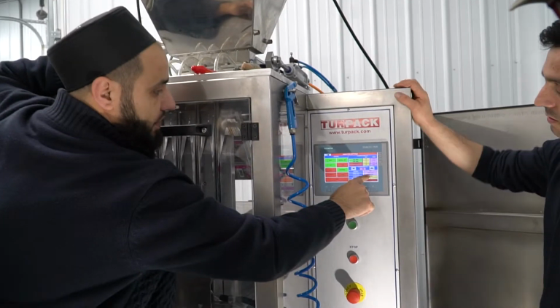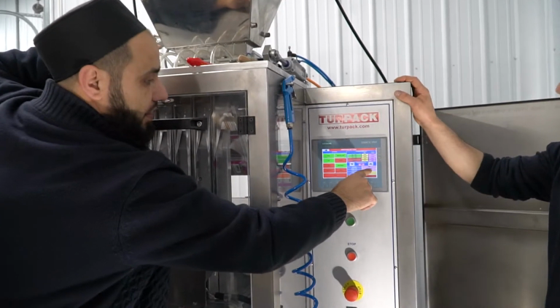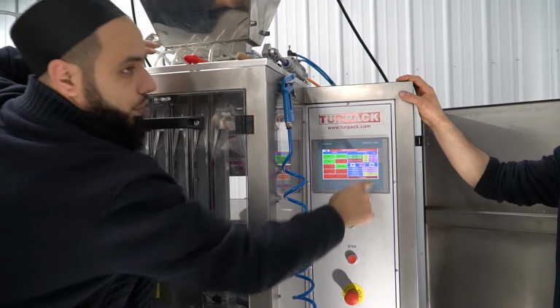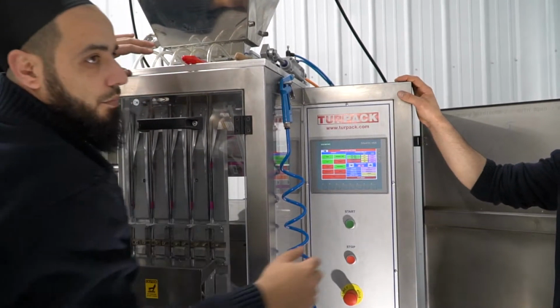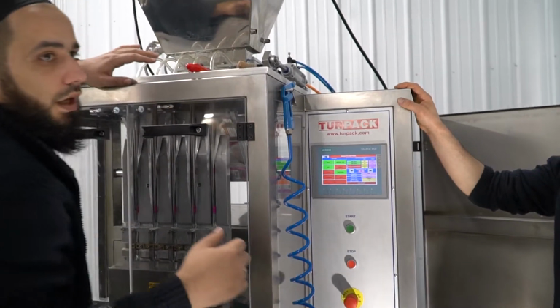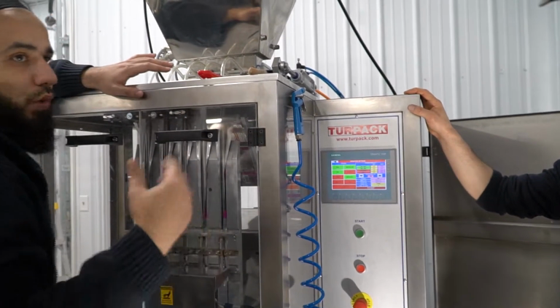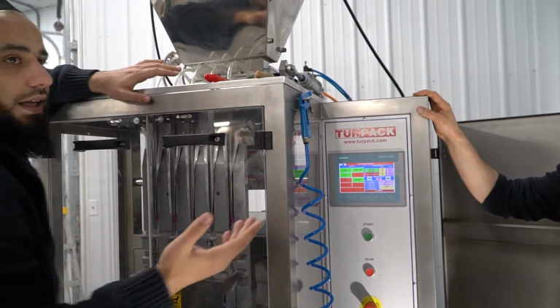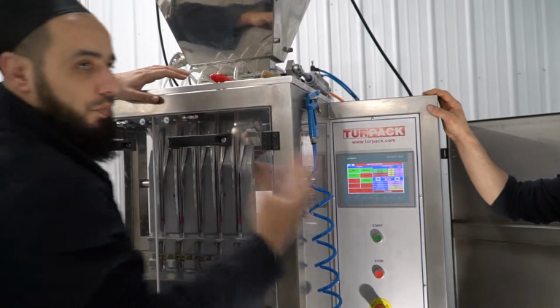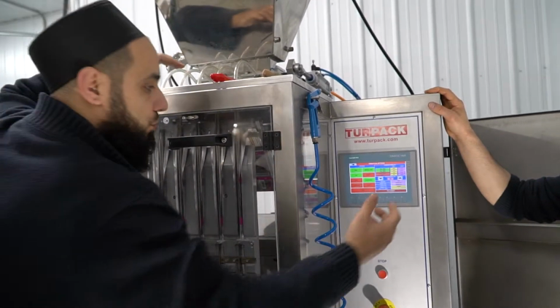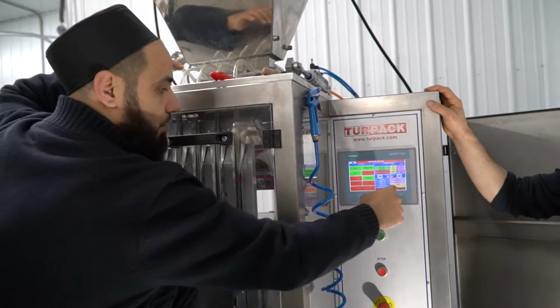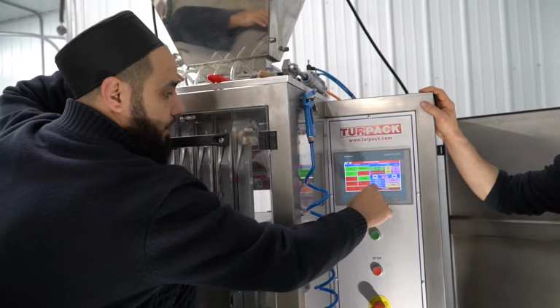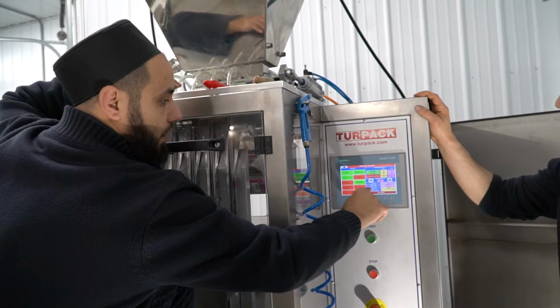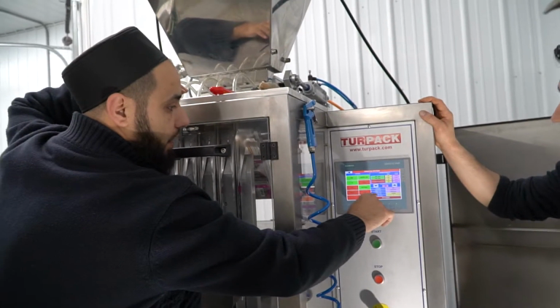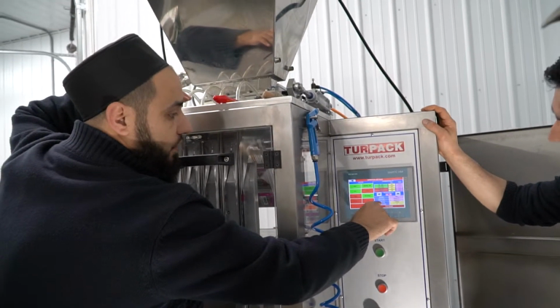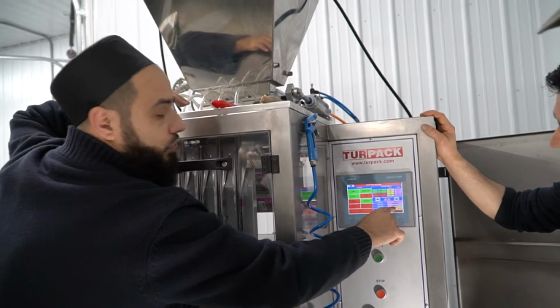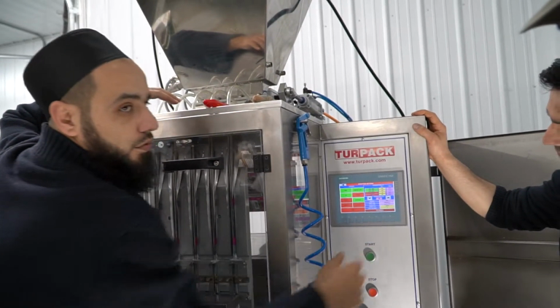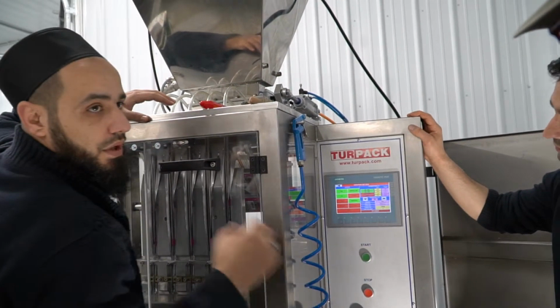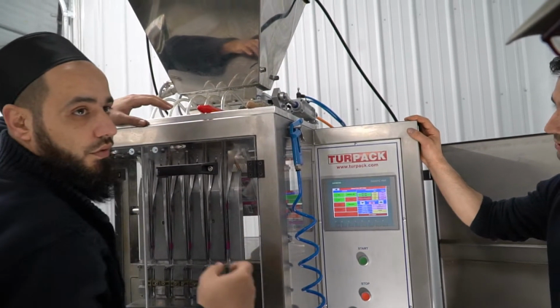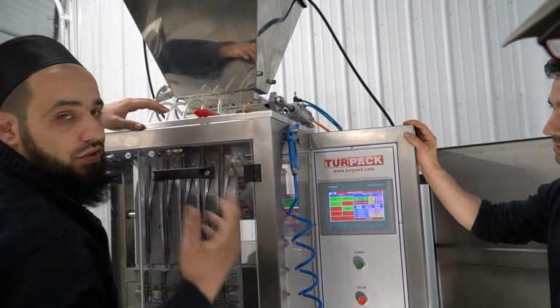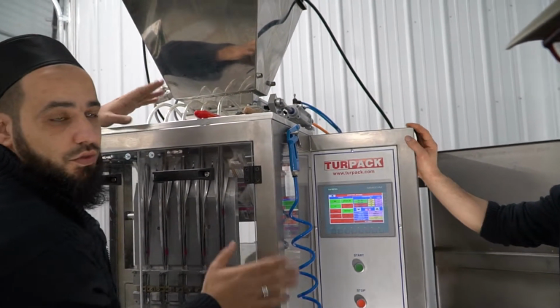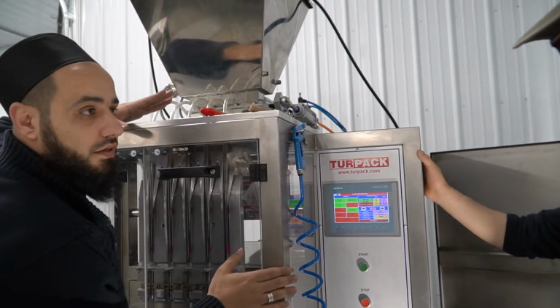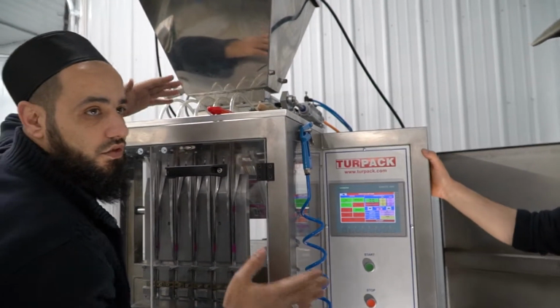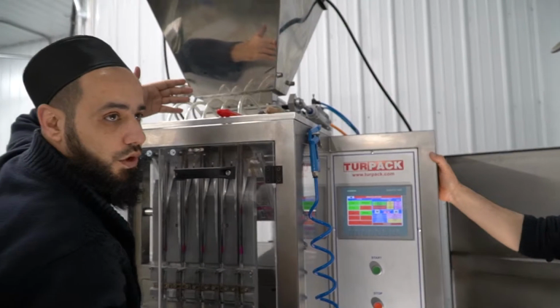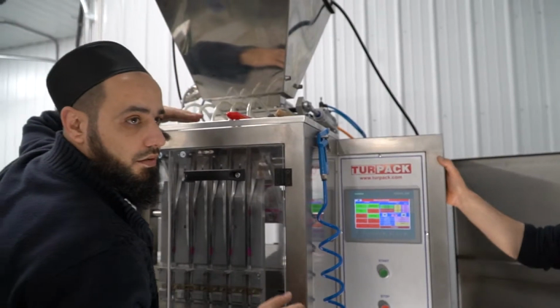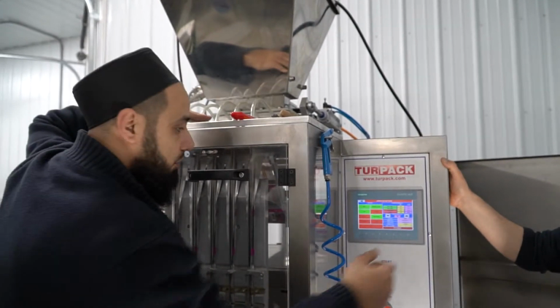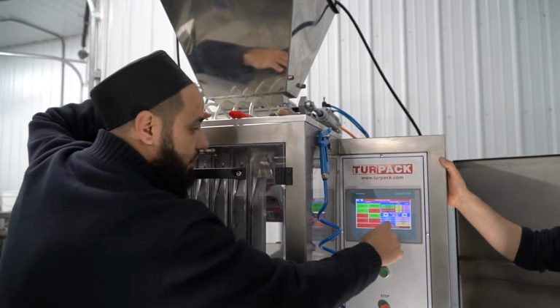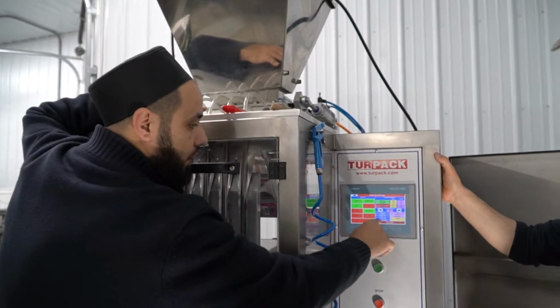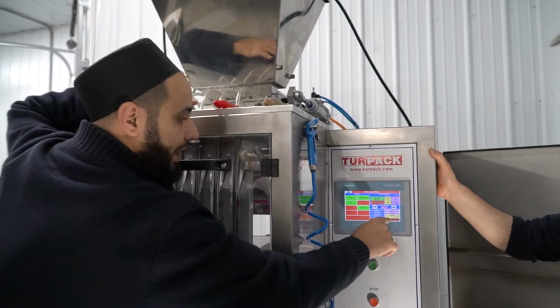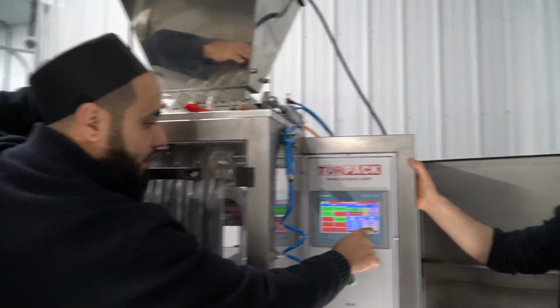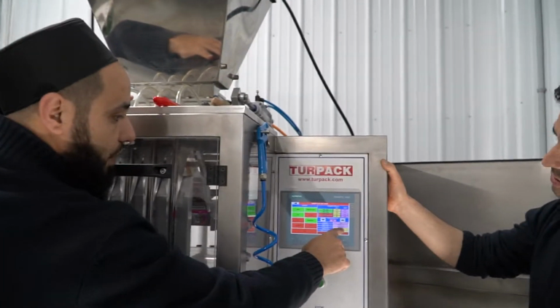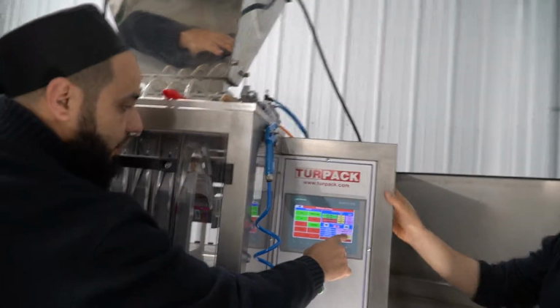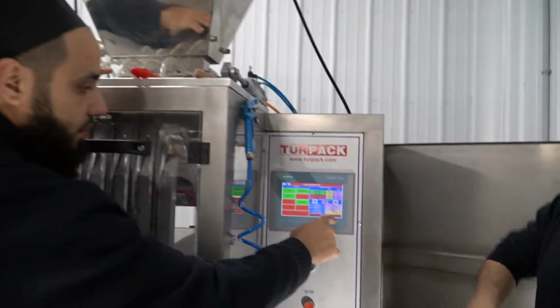This shows, for example, in one day how many pieces you produced. This is the overall total pieces — how many pieces this machine has done since you've been working in operation. Your target pieces — for example, you can change this.